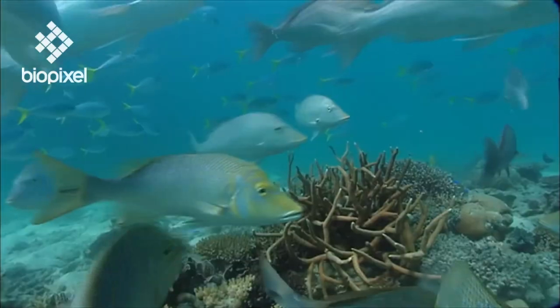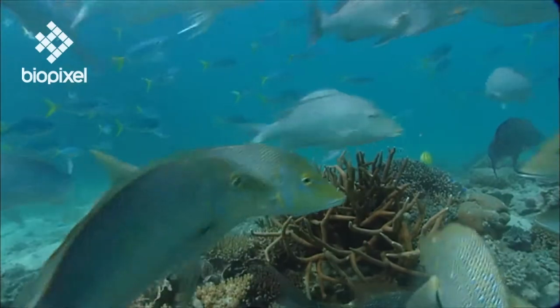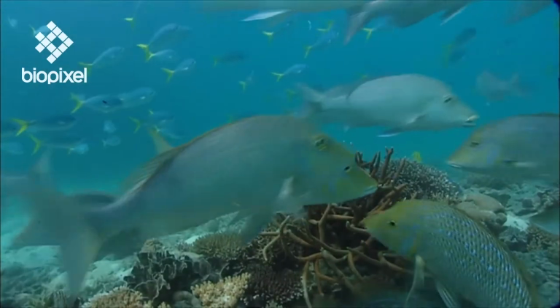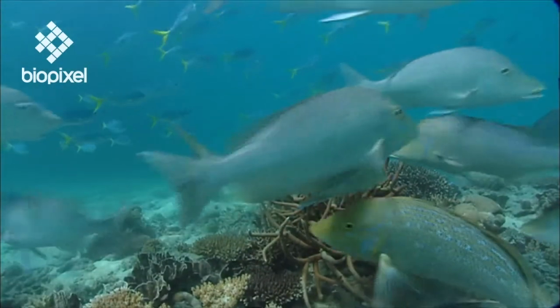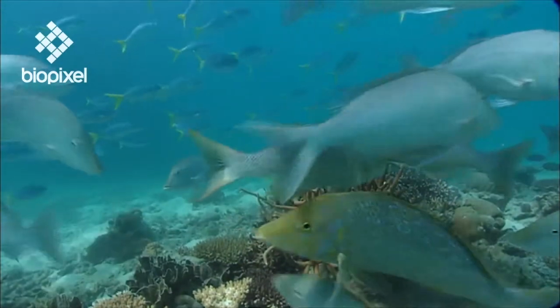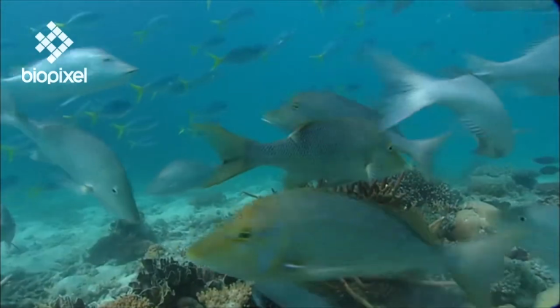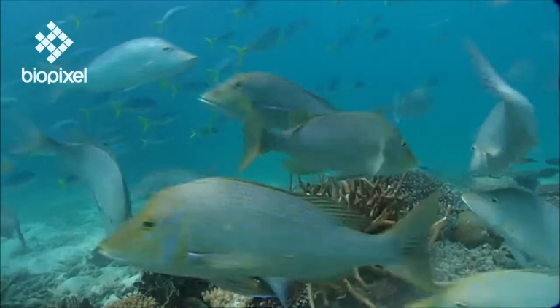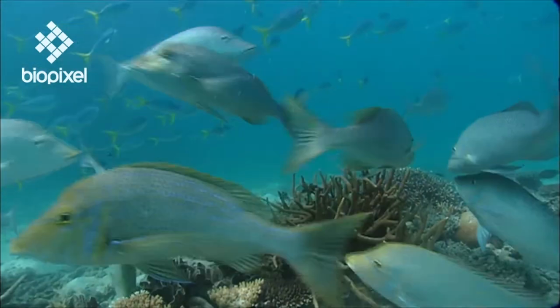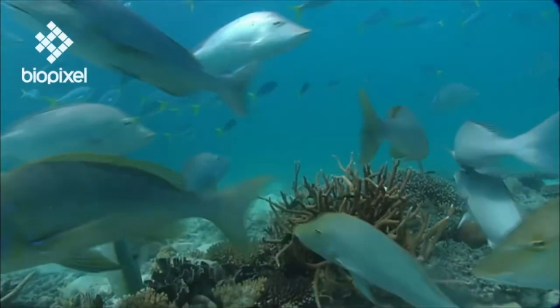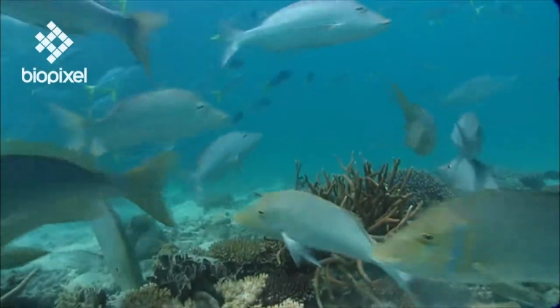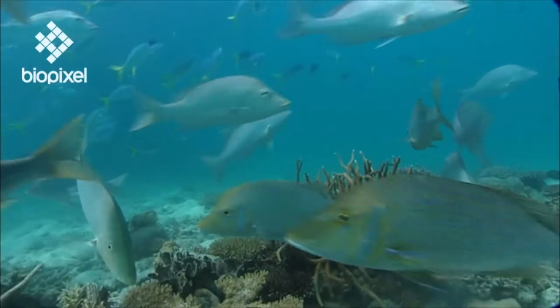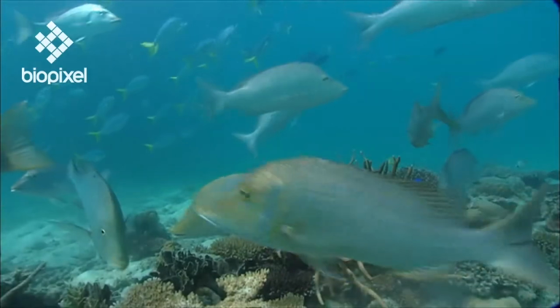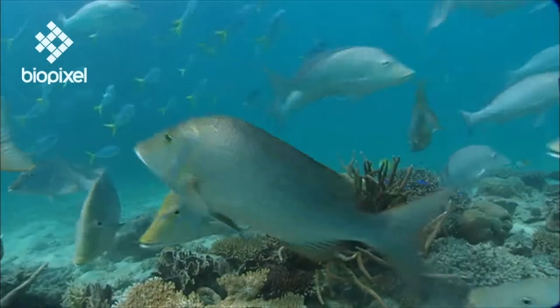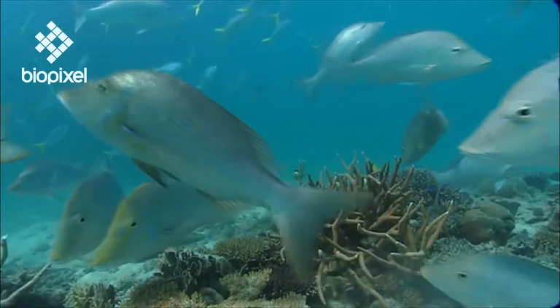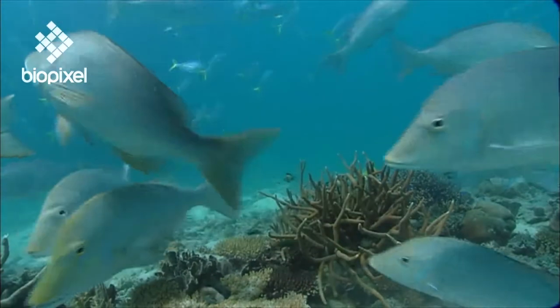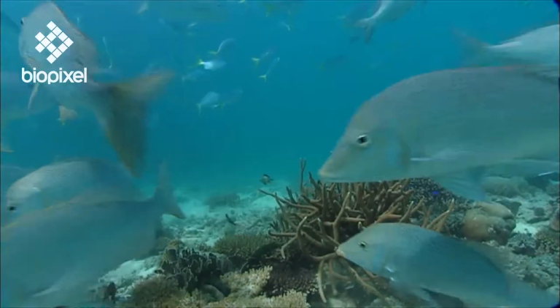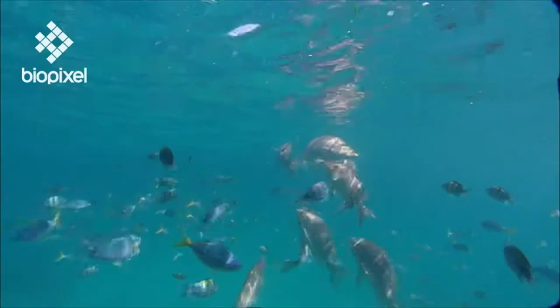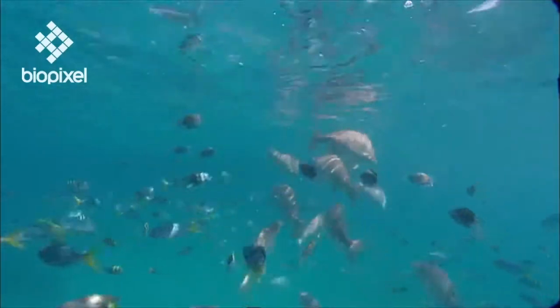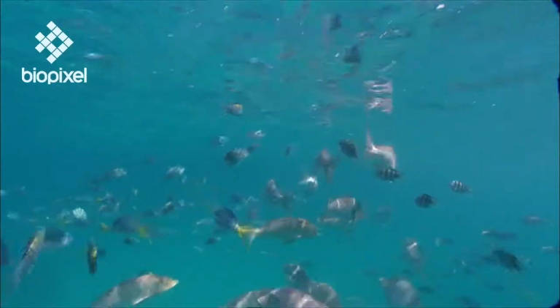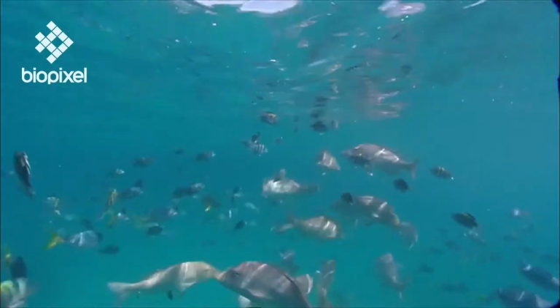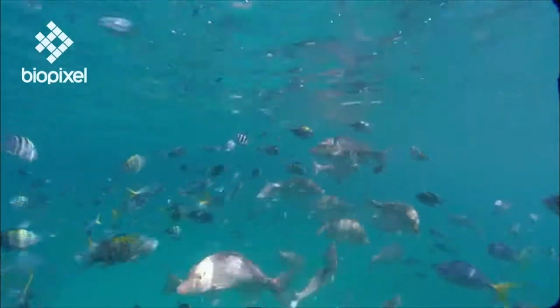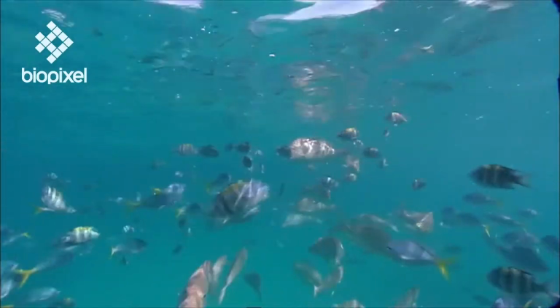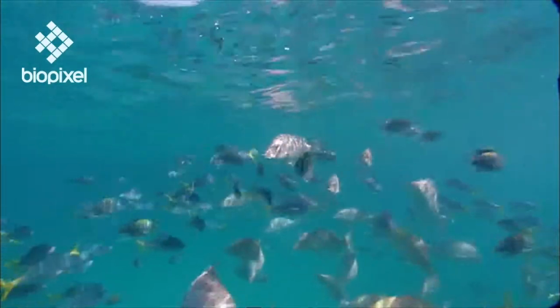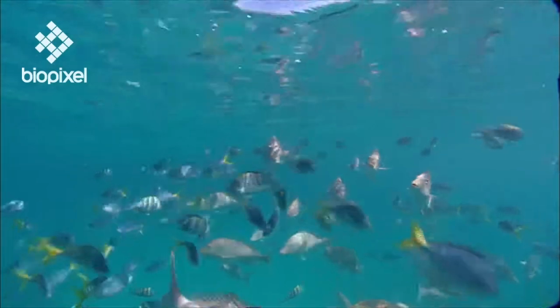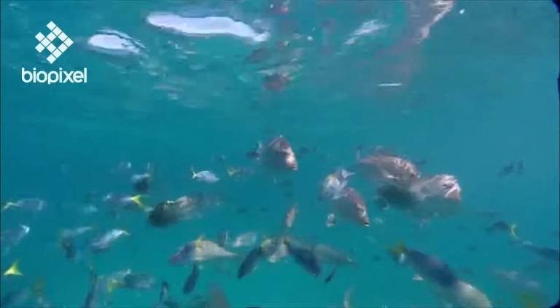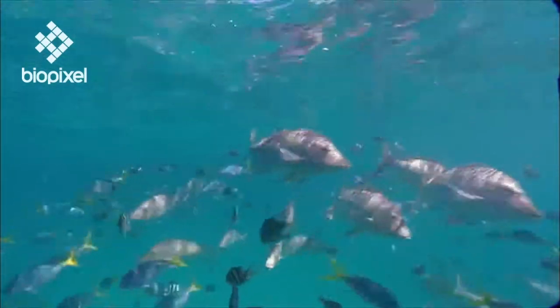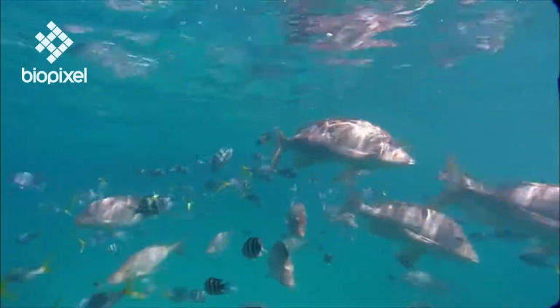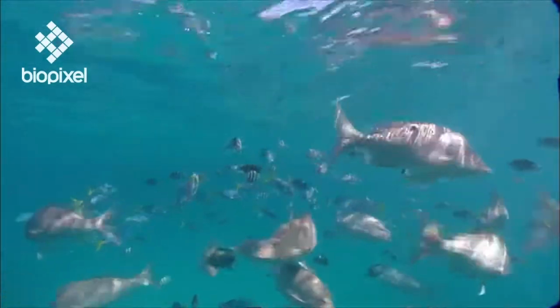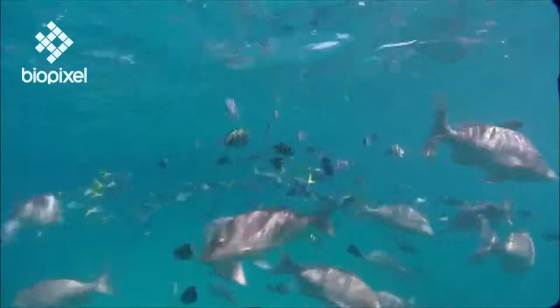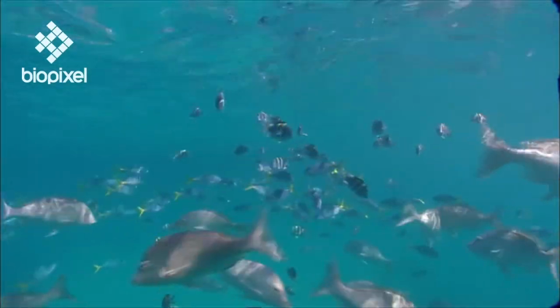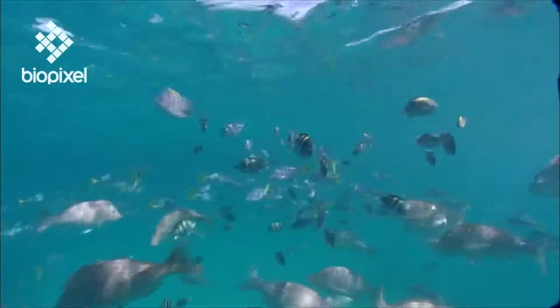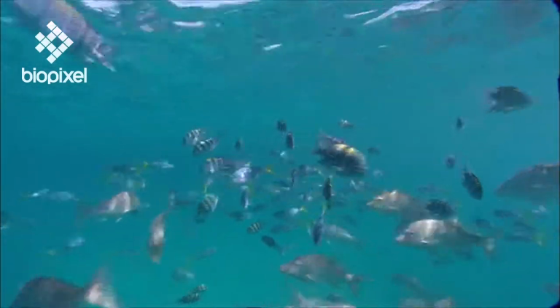To identify a spangled emperor, look for broad blue bars which radiate out from their eyes. Growing to almost a metre long, they are a favourite with fishermen and can weigh up to 10 kilos.